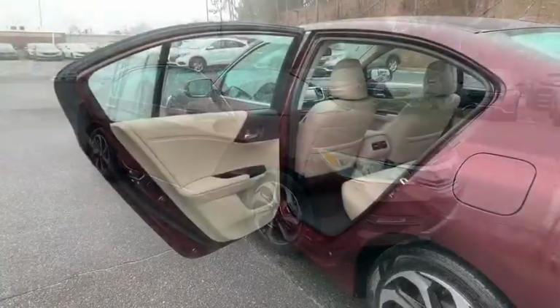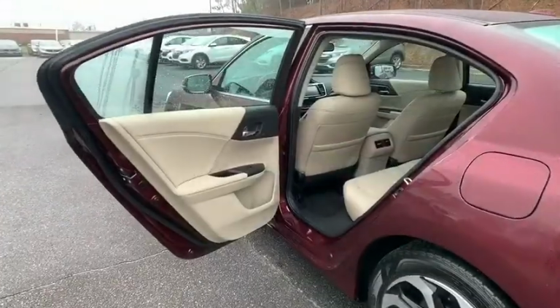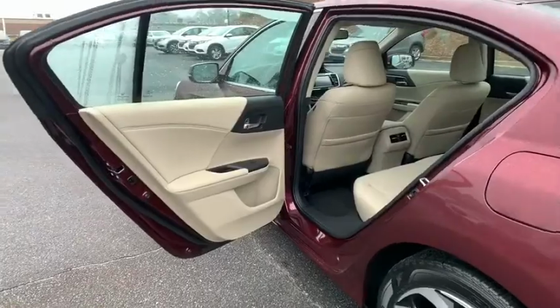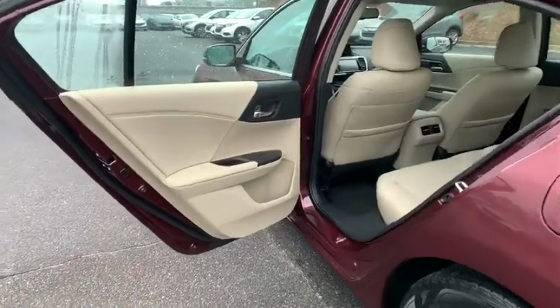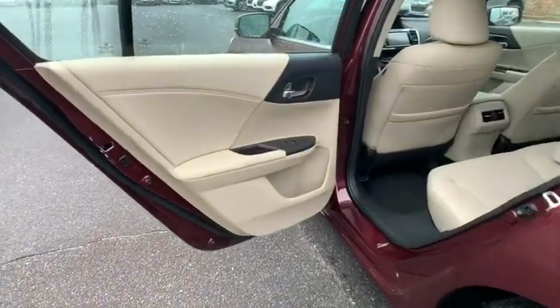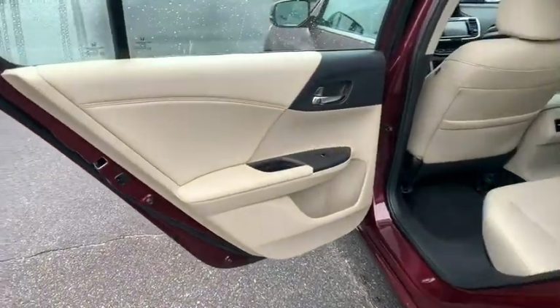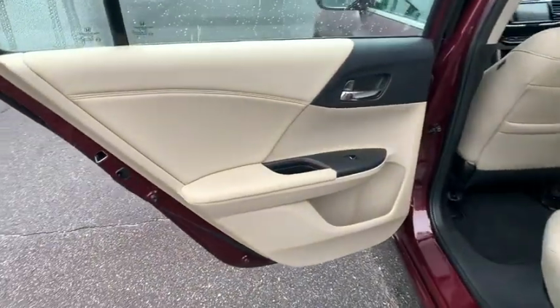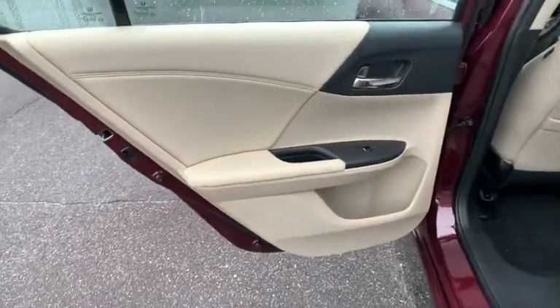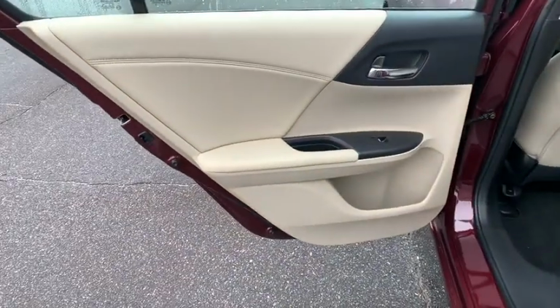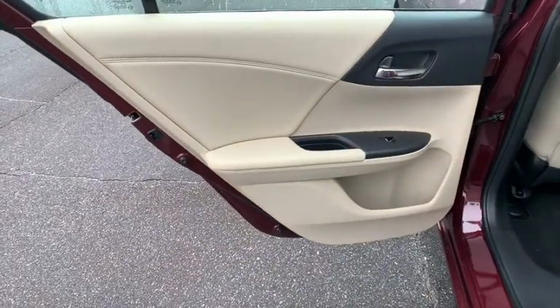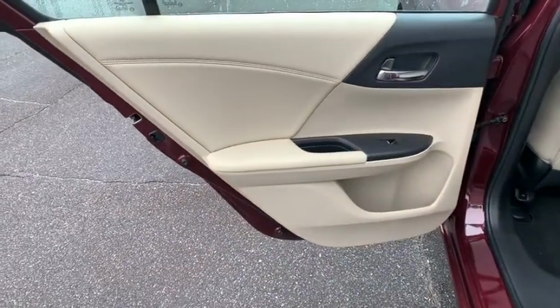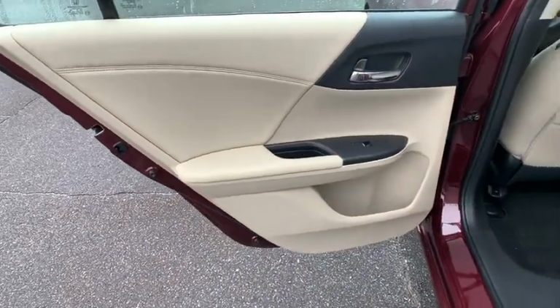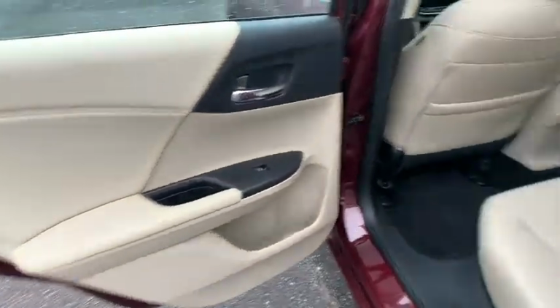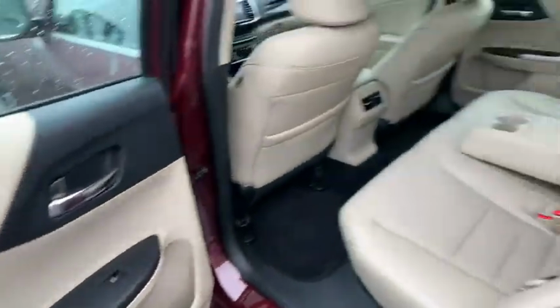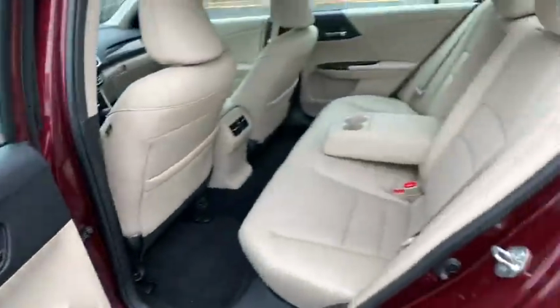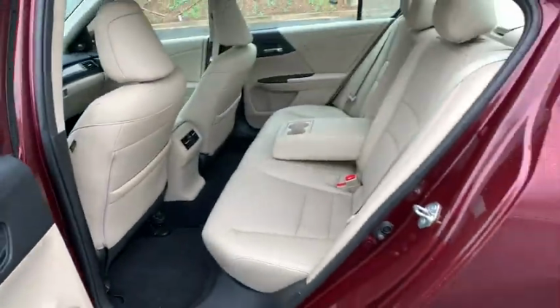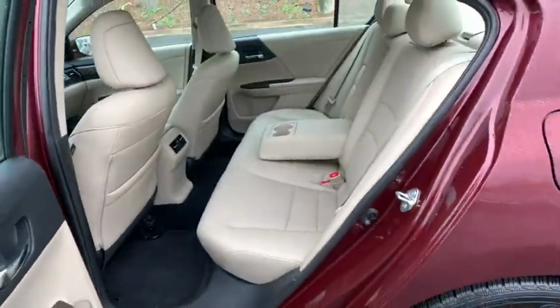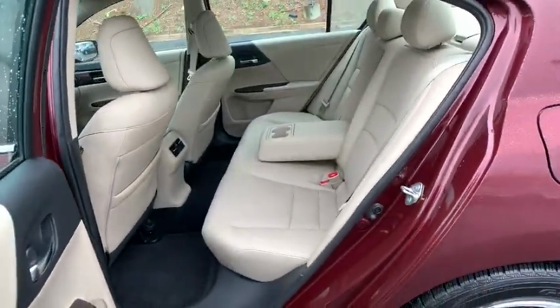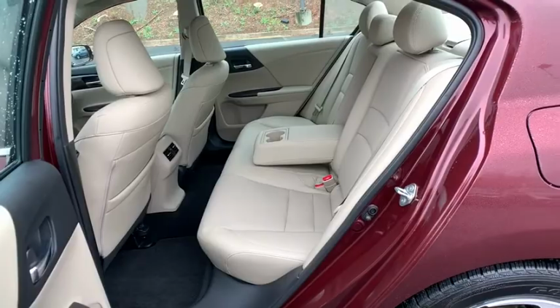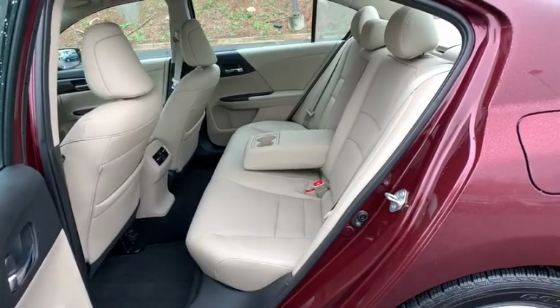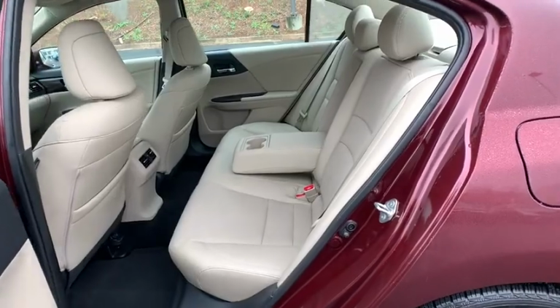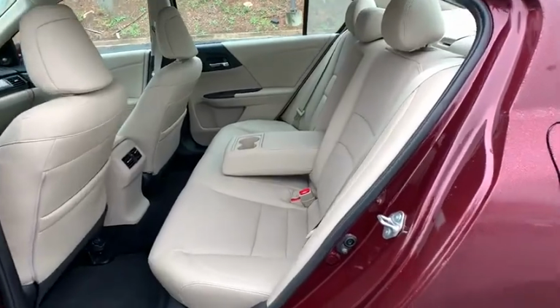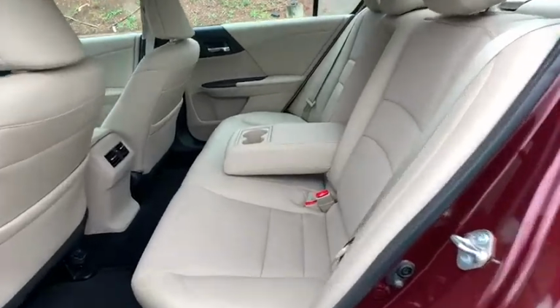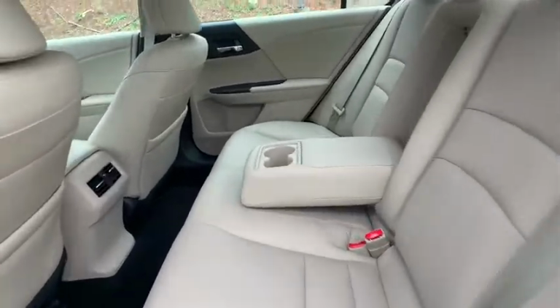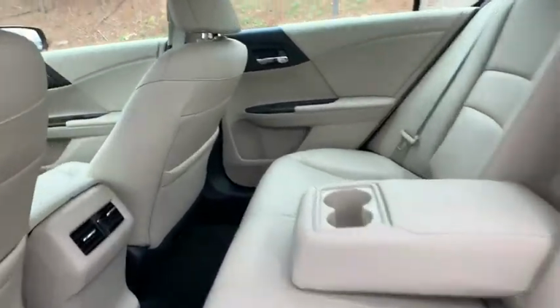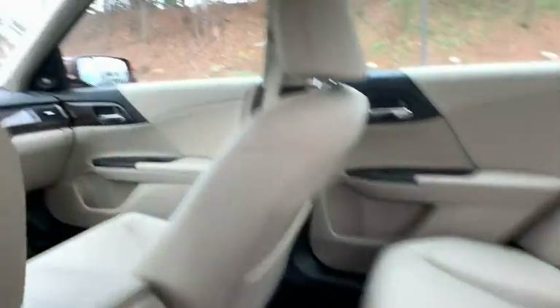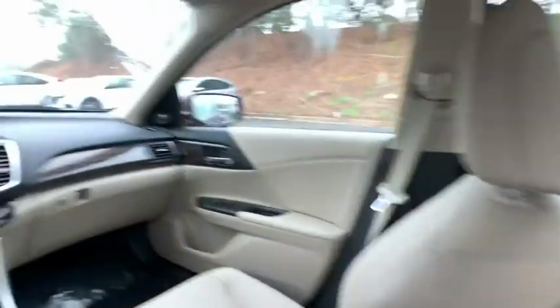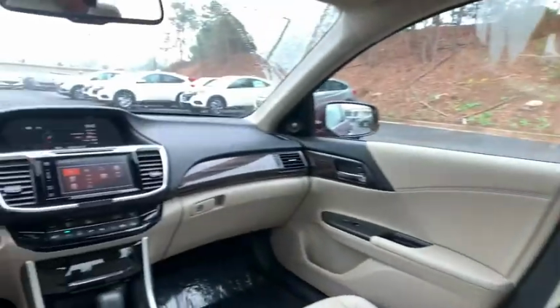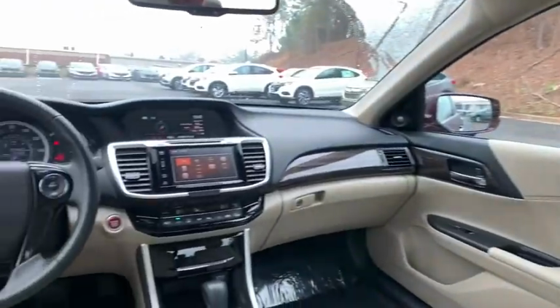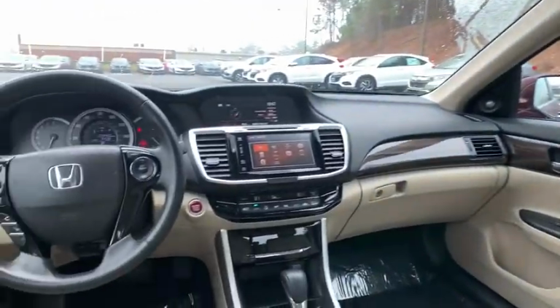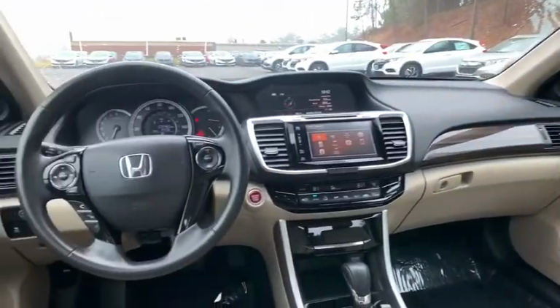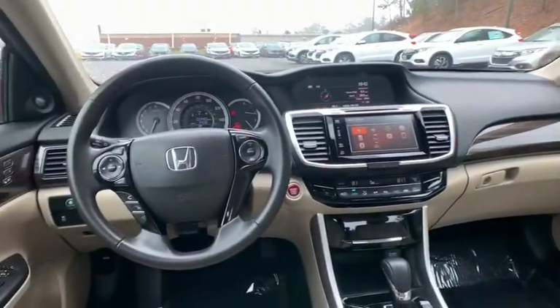Adjustable steering wheel, power steering, keyless start, floor mats, auto dimming rear view mirror, four wheel disc brakes, aluminum wheels, cruise control, rear defrost.